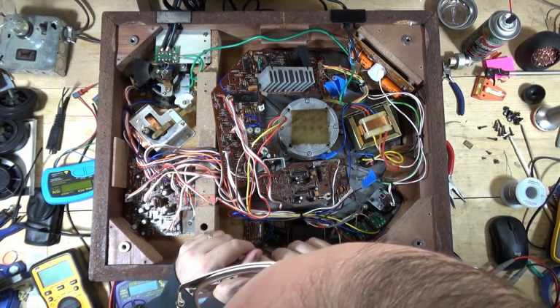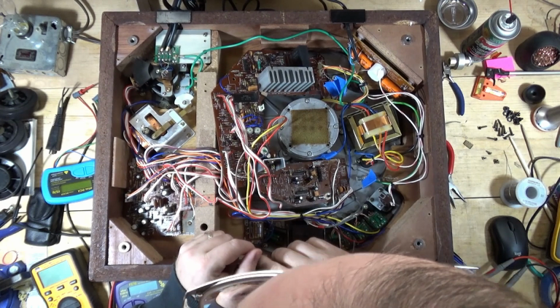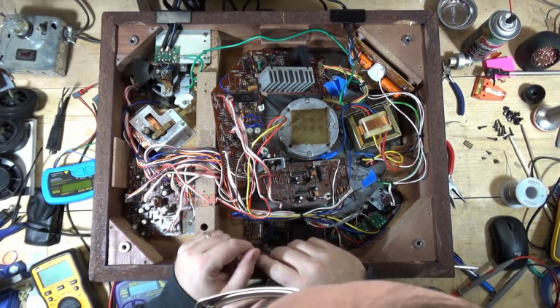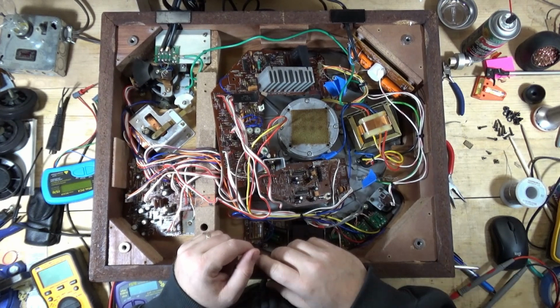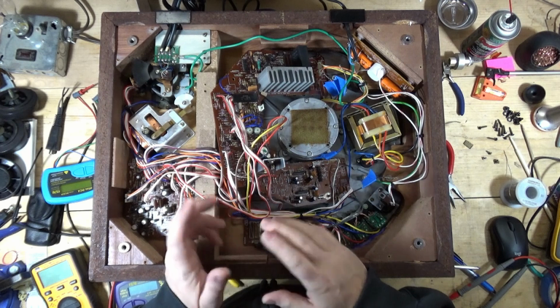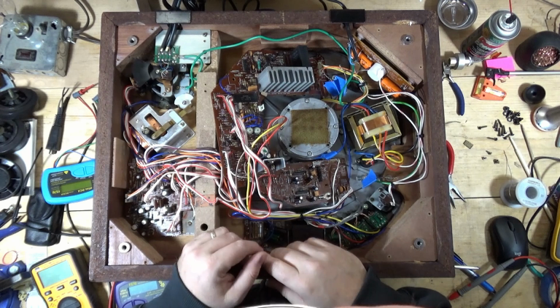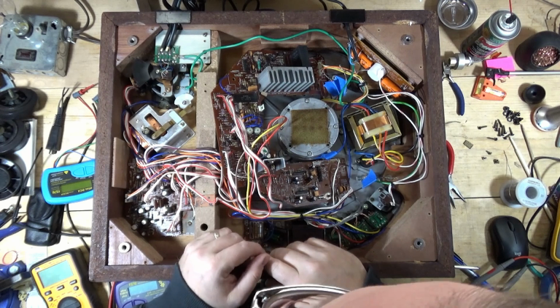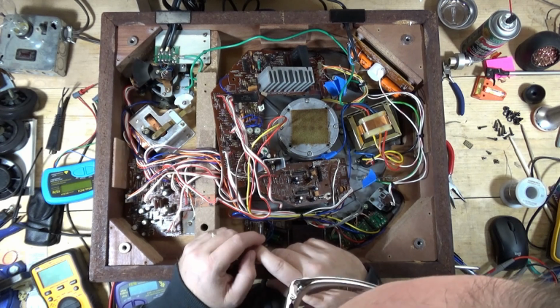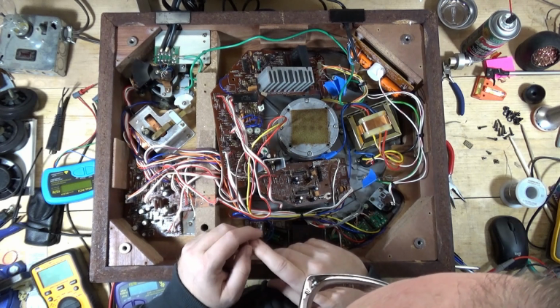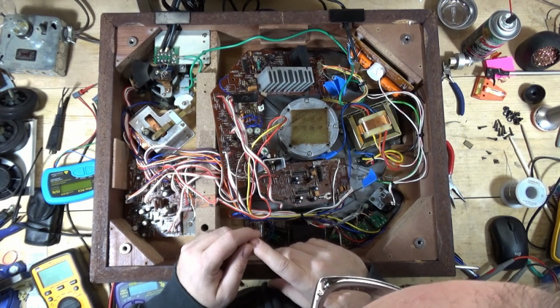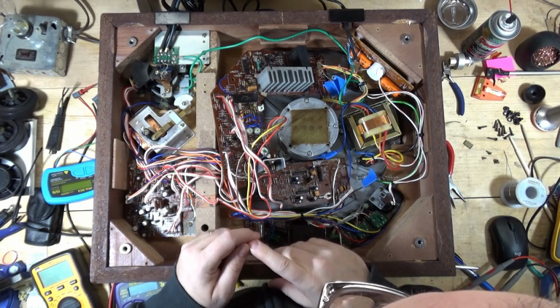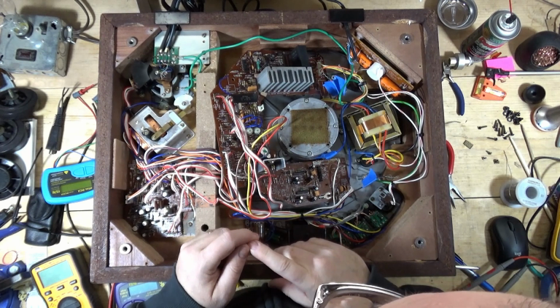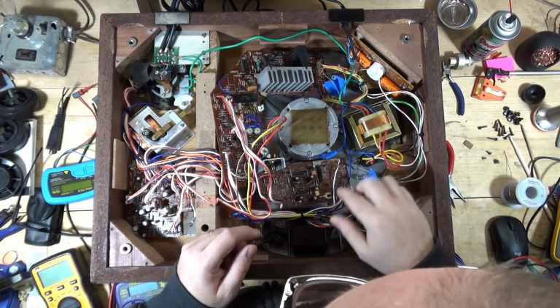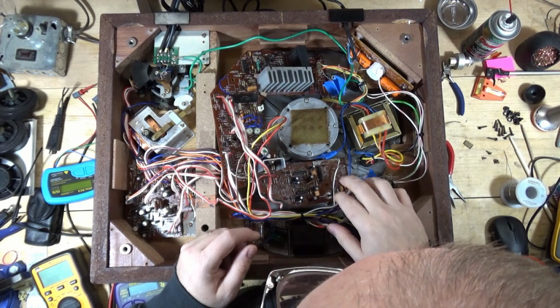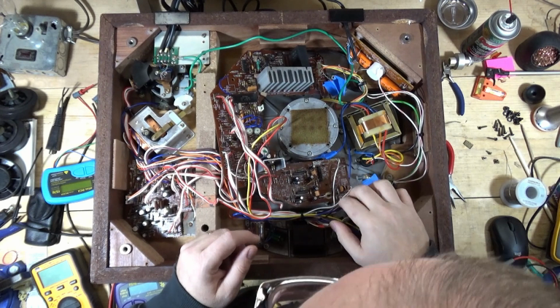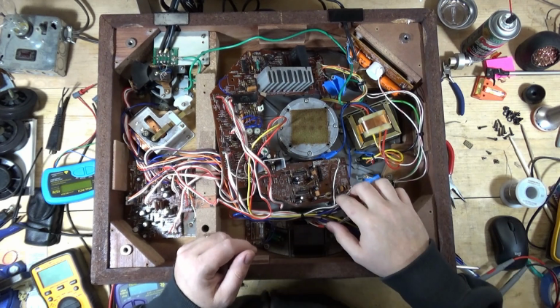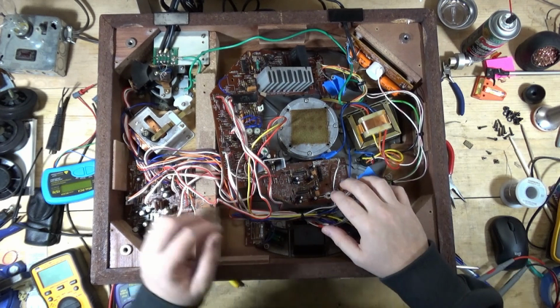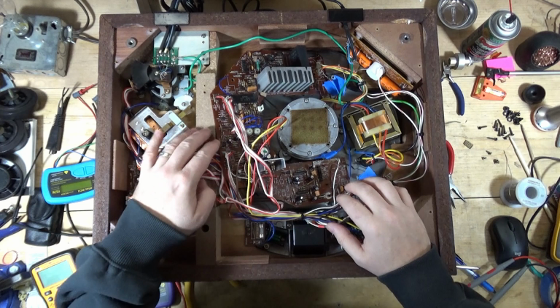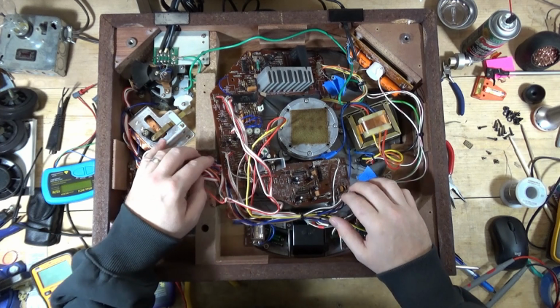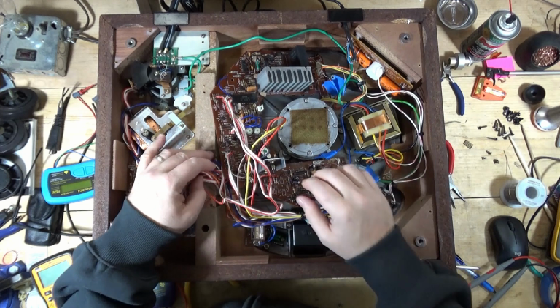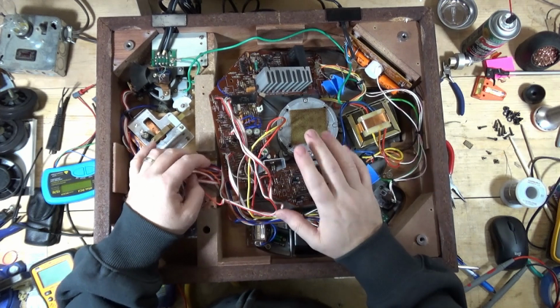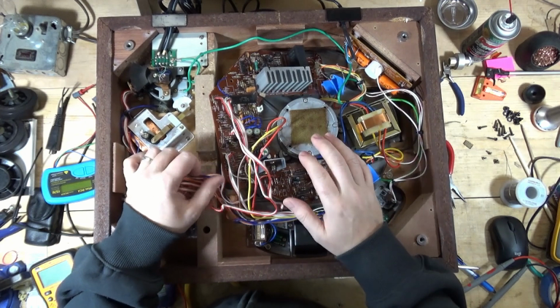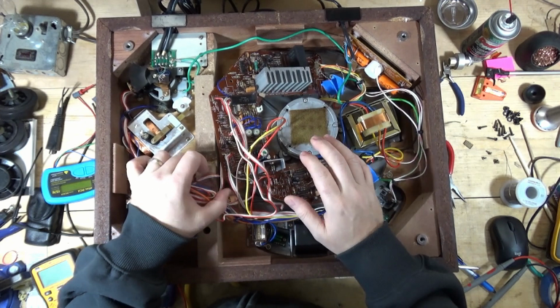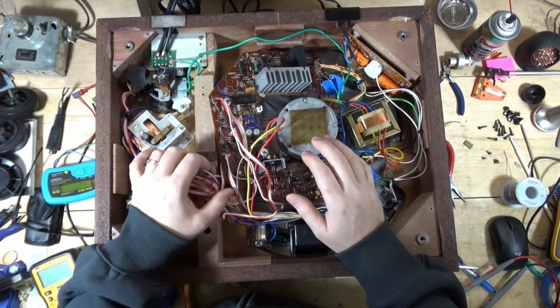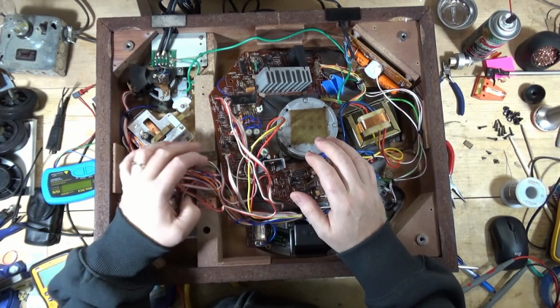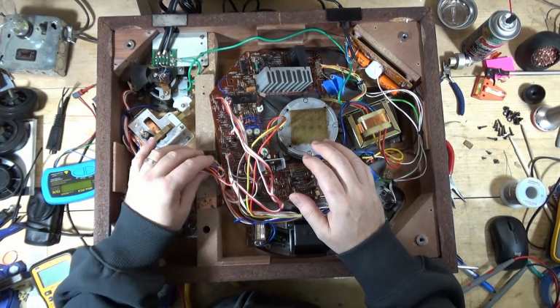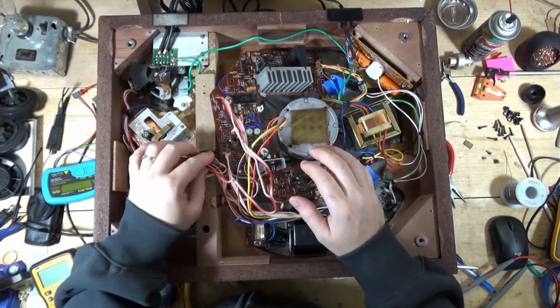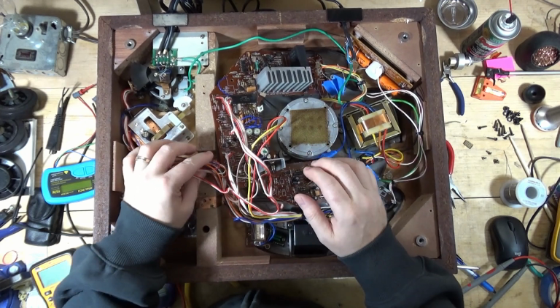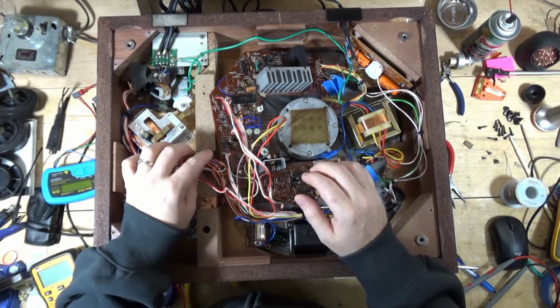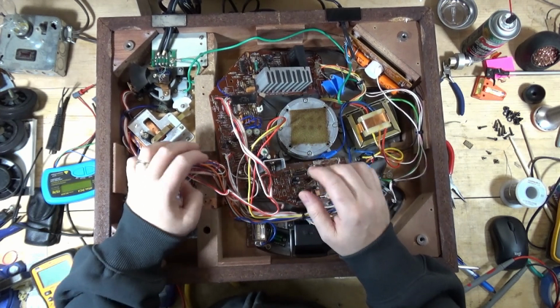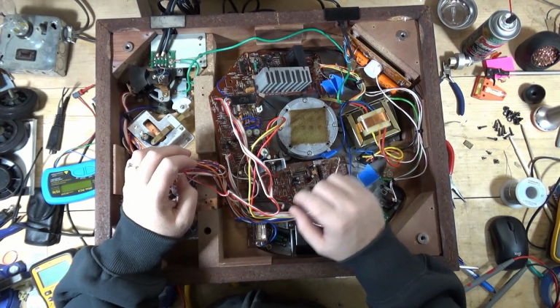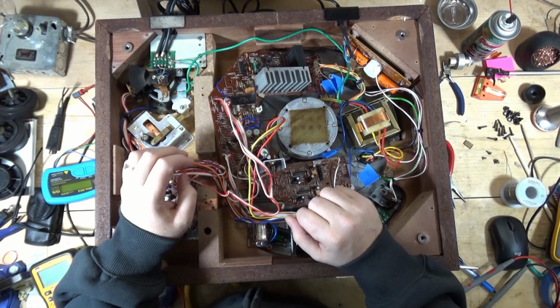Anyway, I looked at the schematic last night, though I haven't looked at it today. That's what I'm going to do — if I find anything, or when I find something, I will pick the video back up.